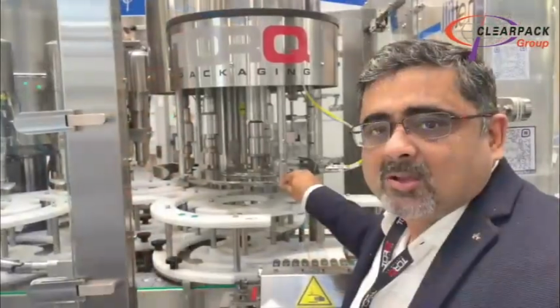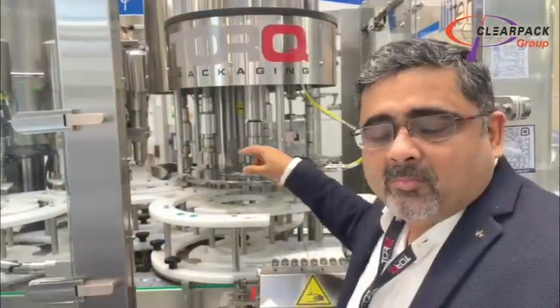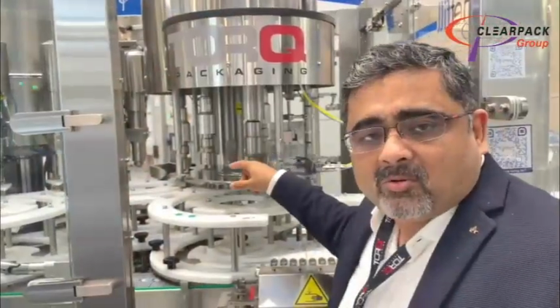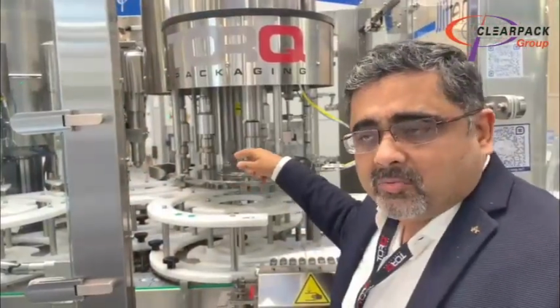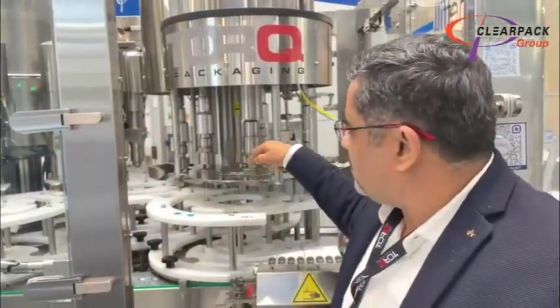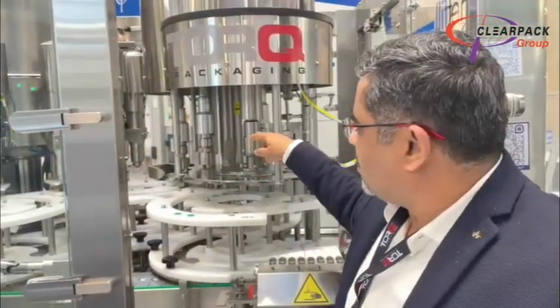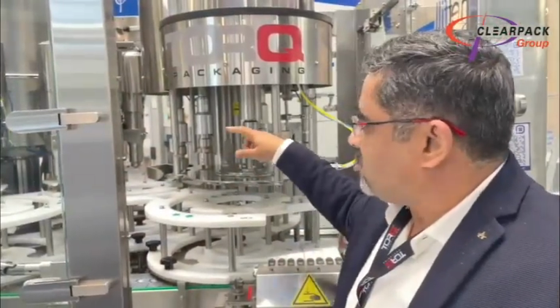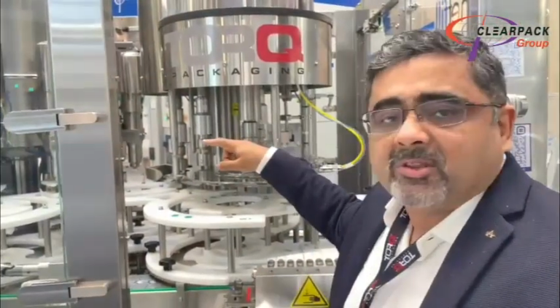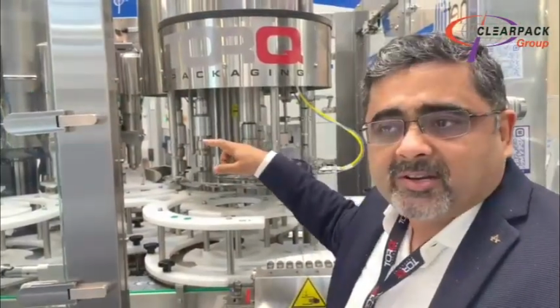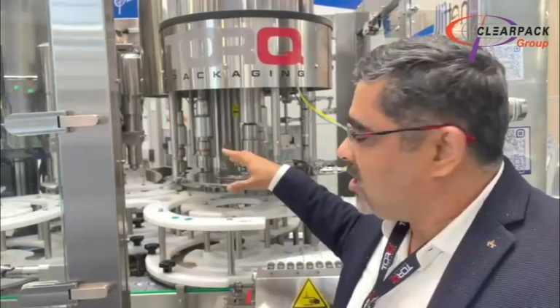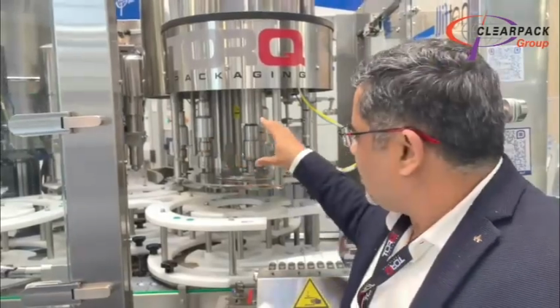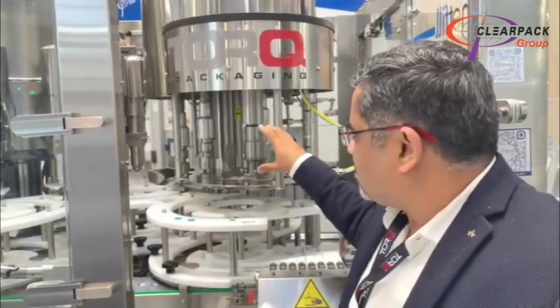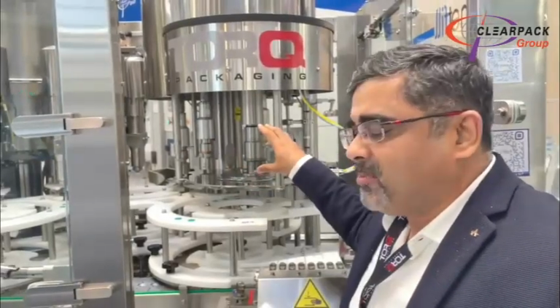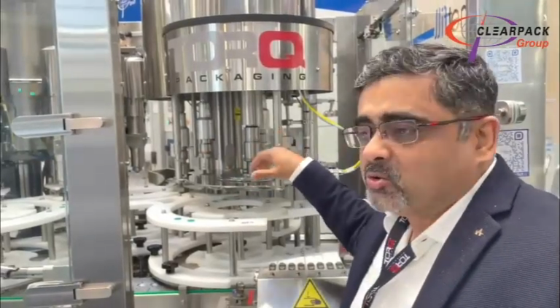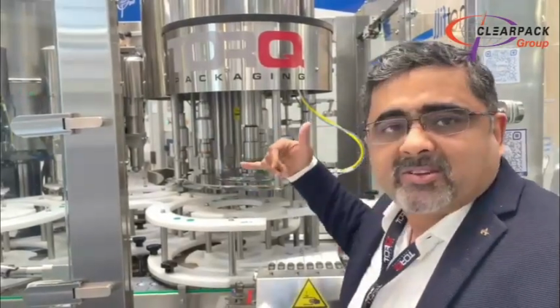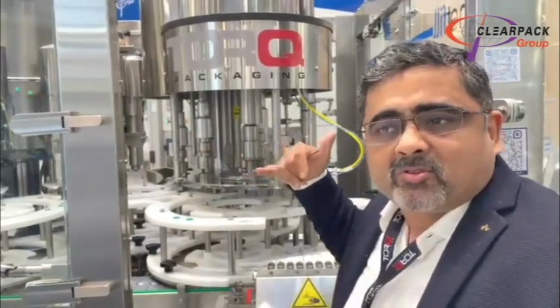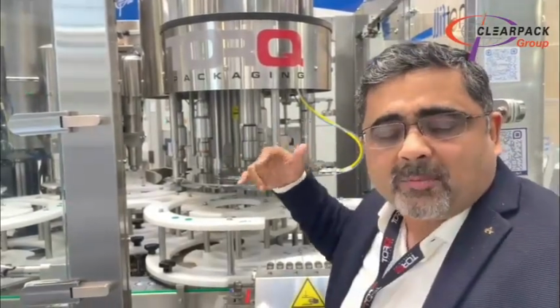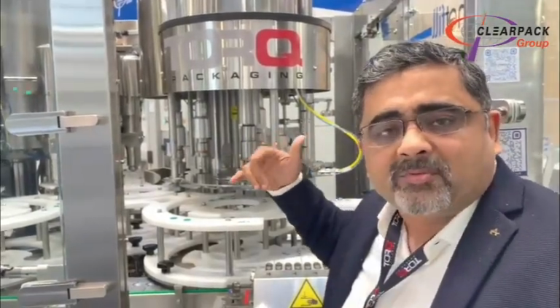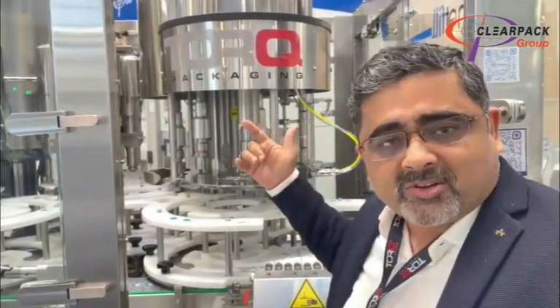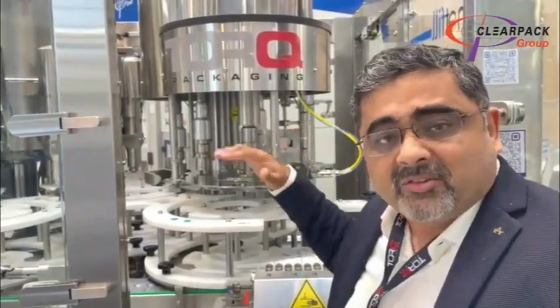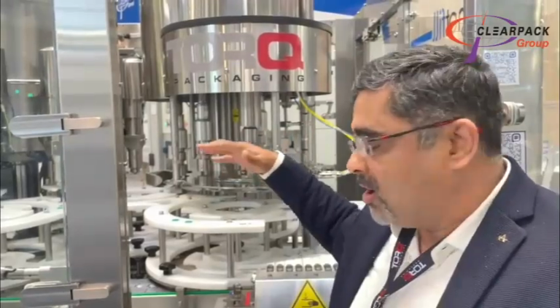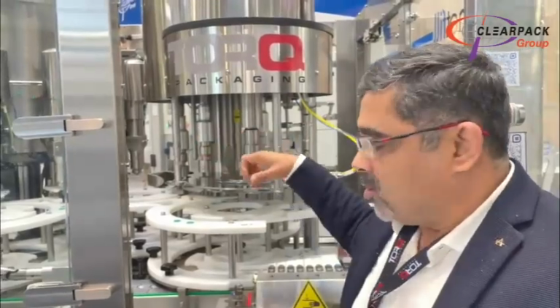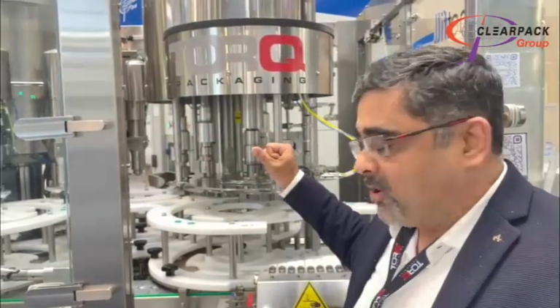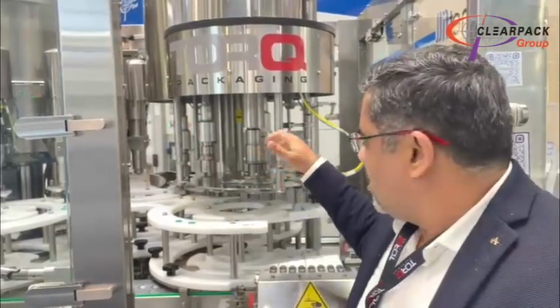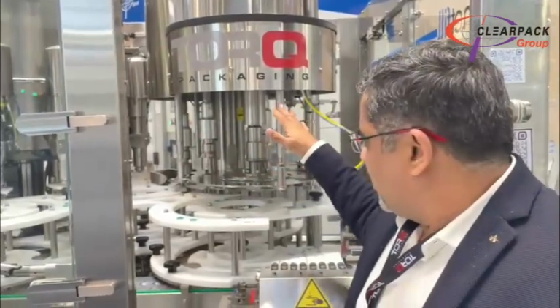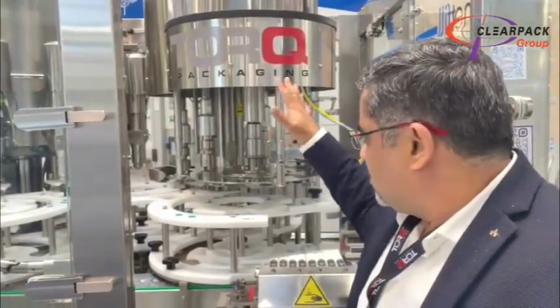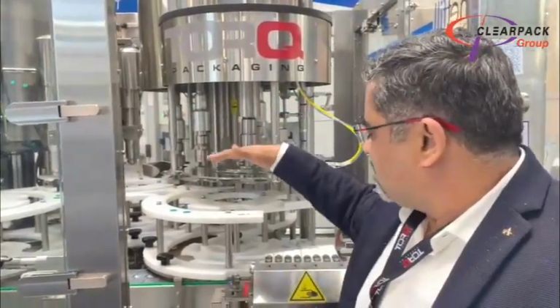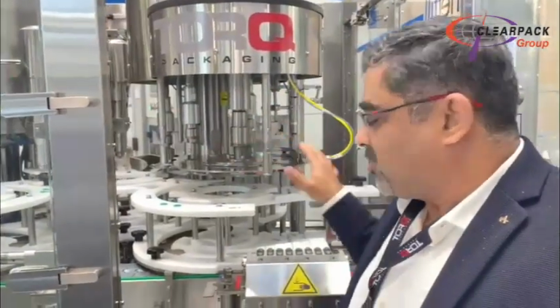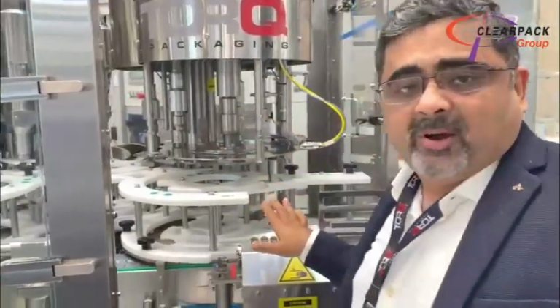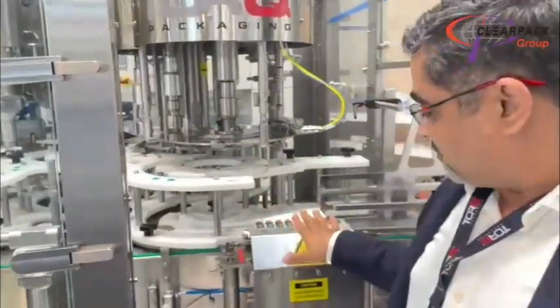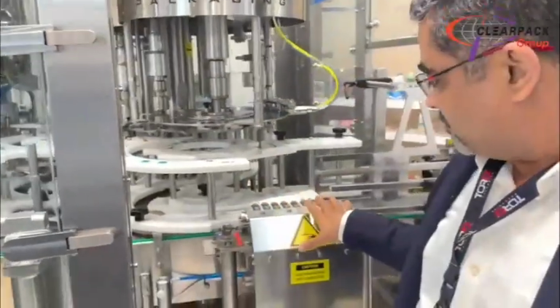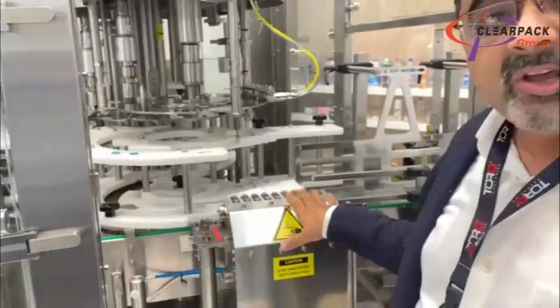In the monoblock version, the filler is coupled together with the capper, which has the possibility to do press caps, screw caps, pumps, as well as triggers — all in the same monoblock frame. The machine is equipped with an automatic eject function, which you see here.